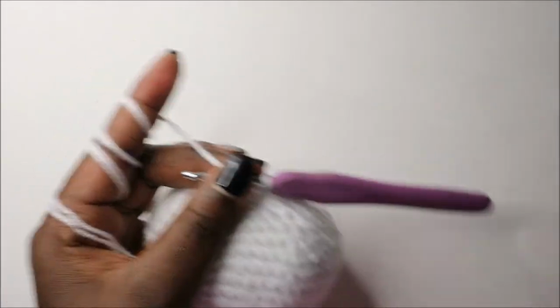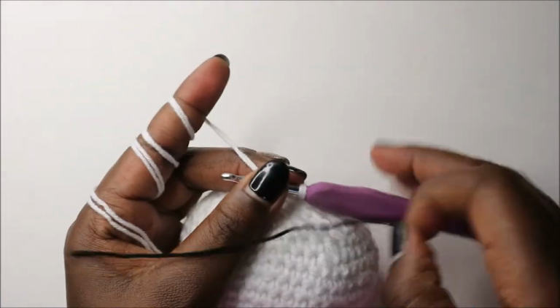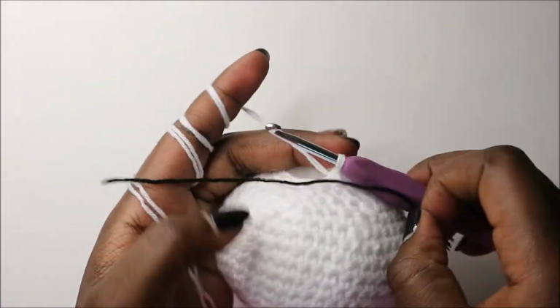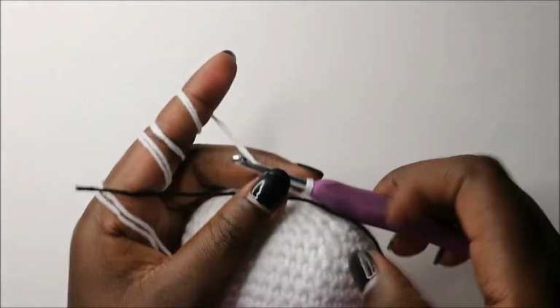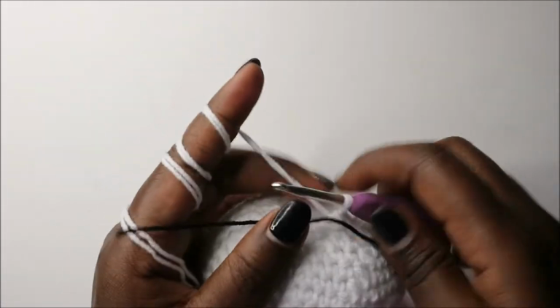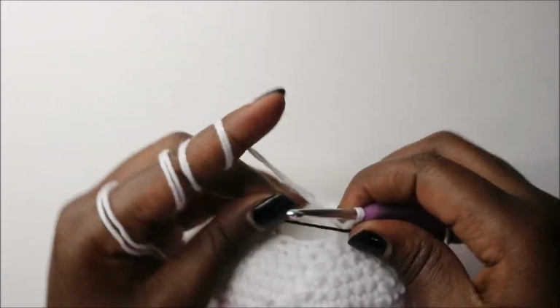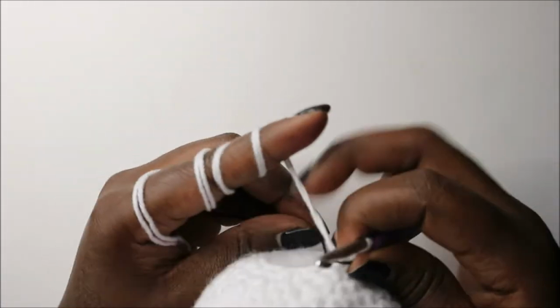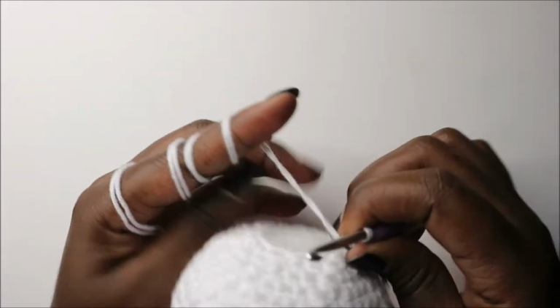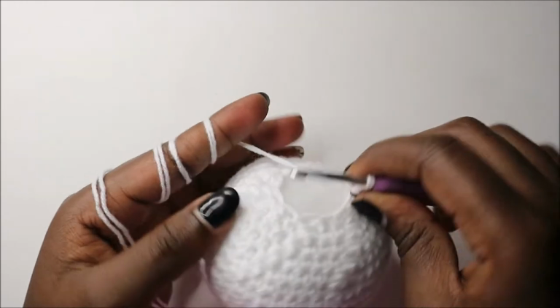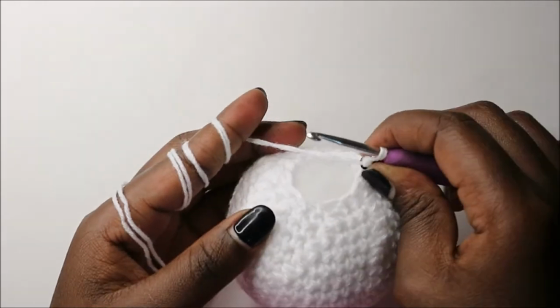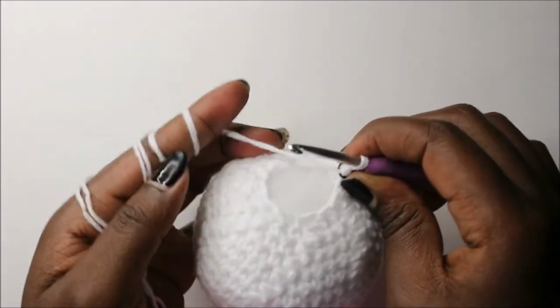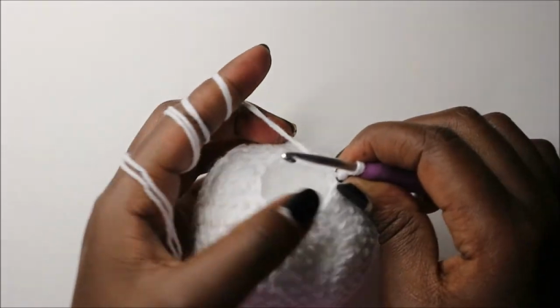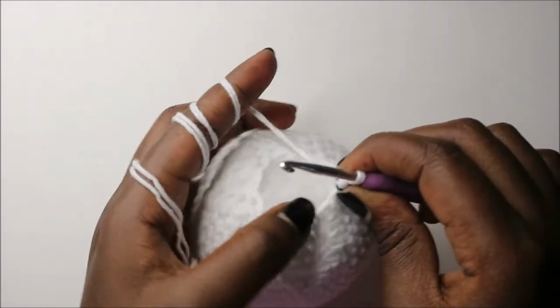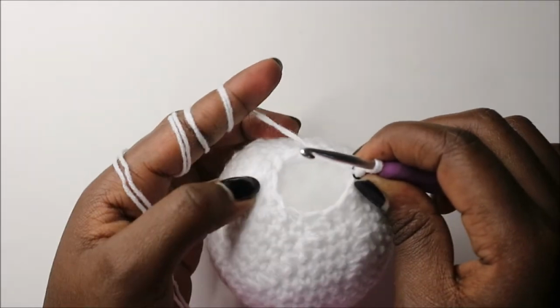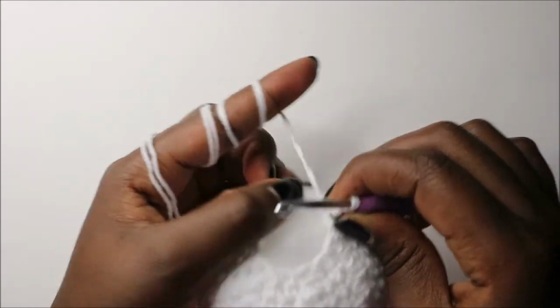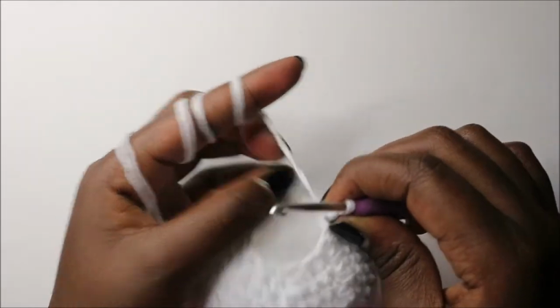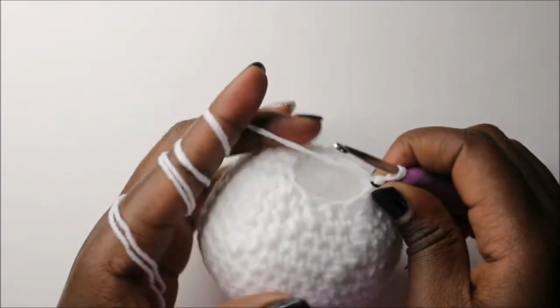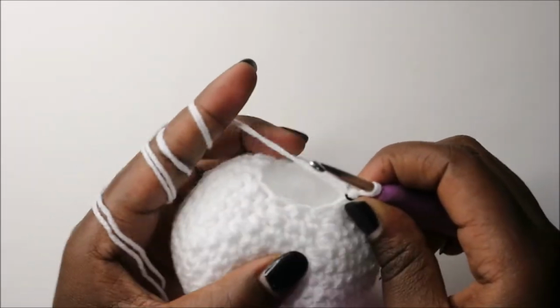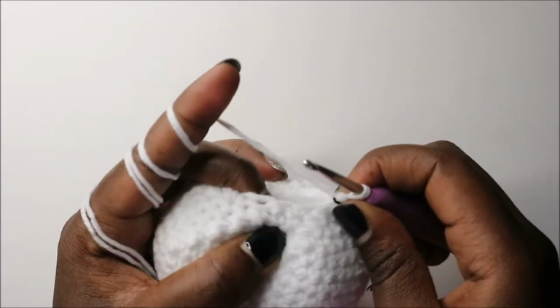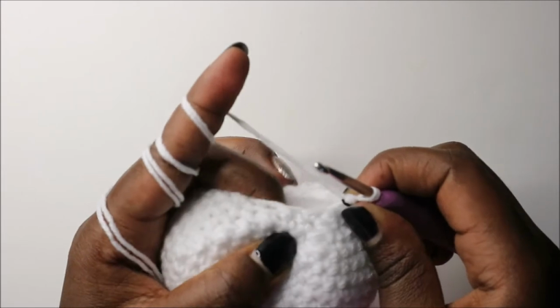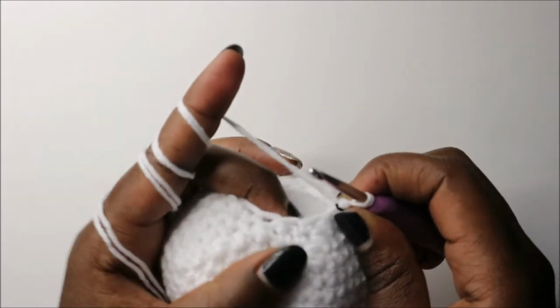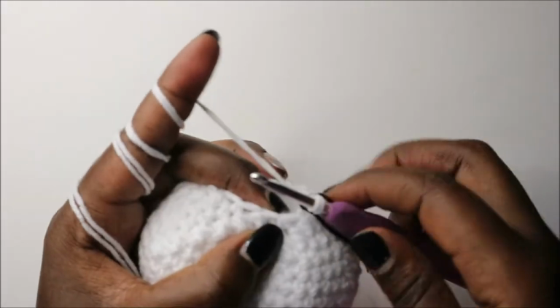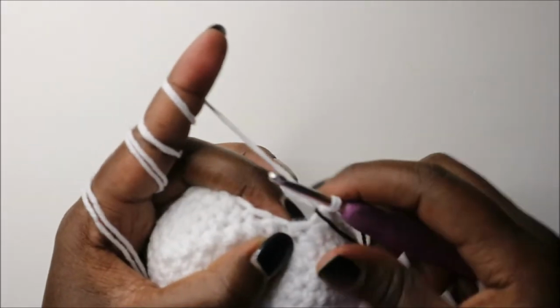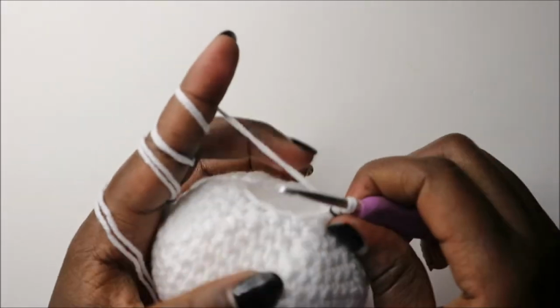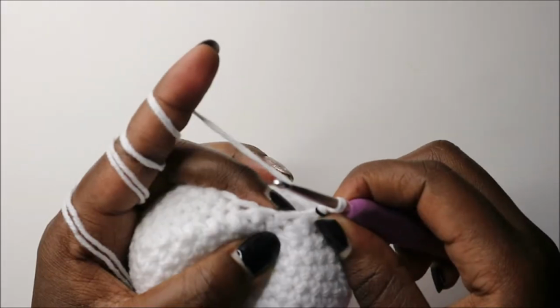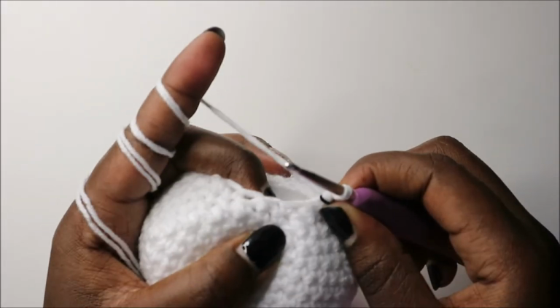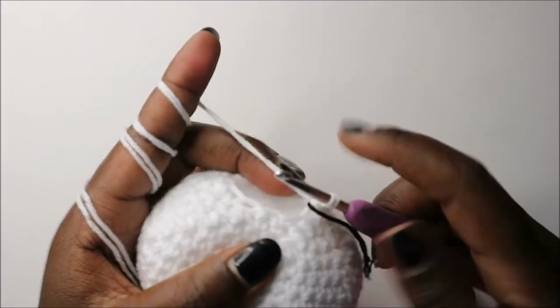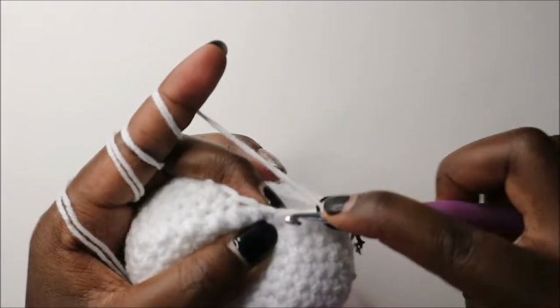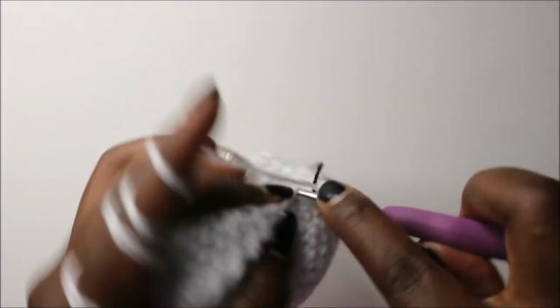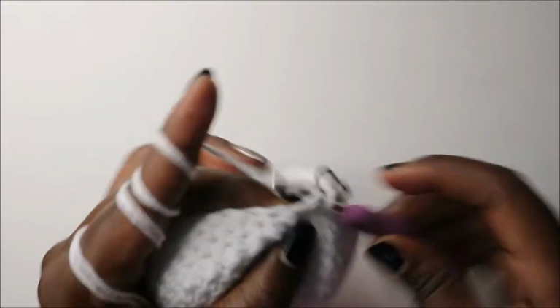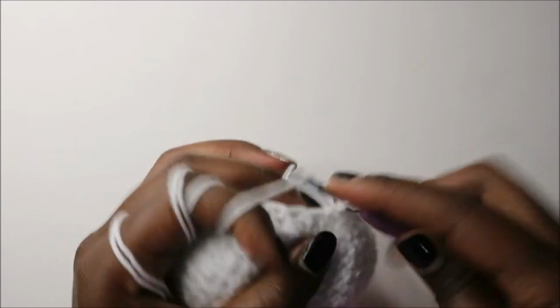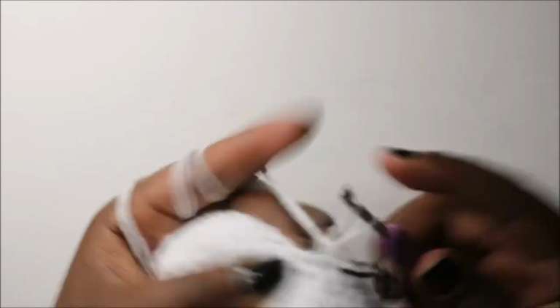In the 20th row we are going to do single crochet all the way round for a total of 12 stitches.